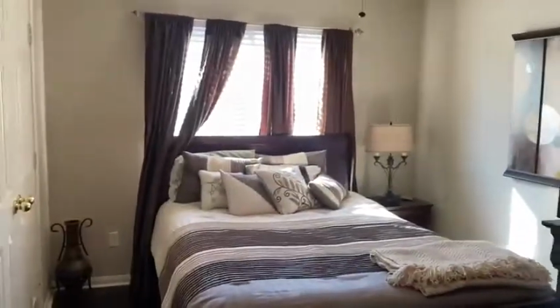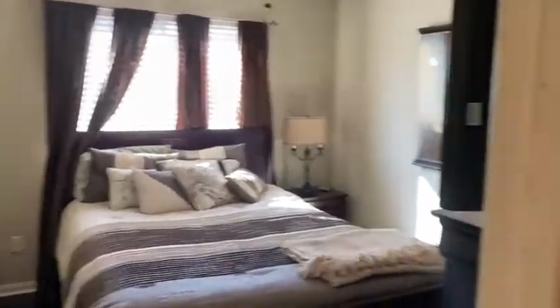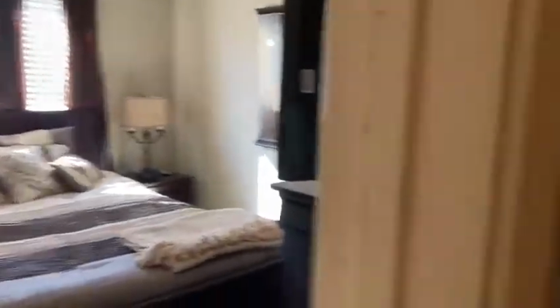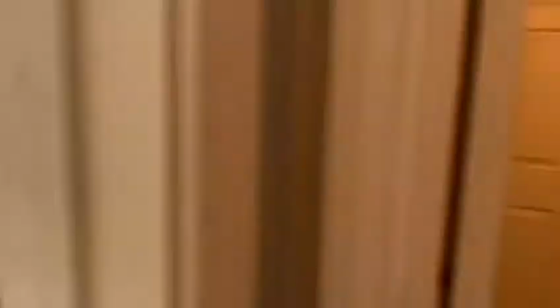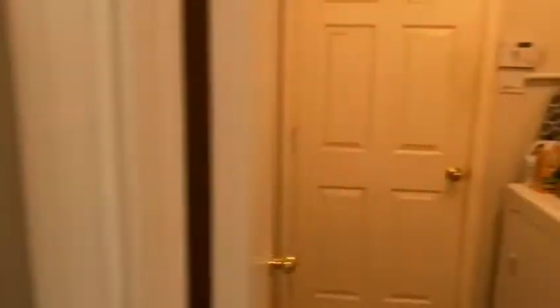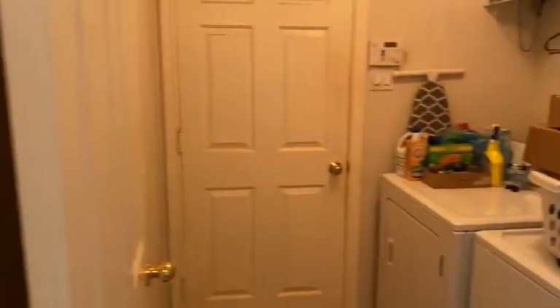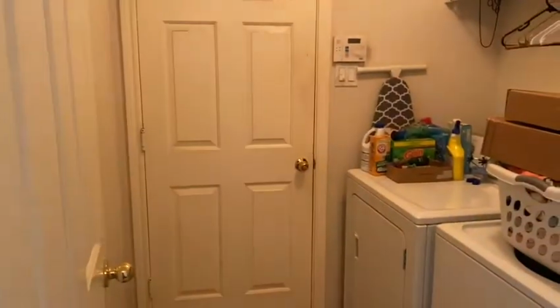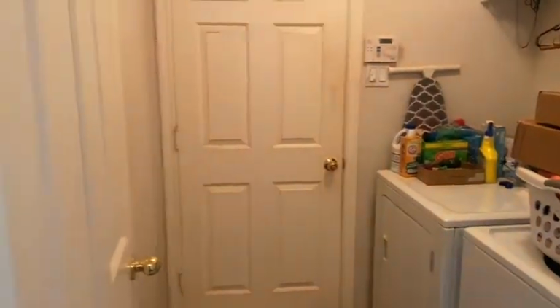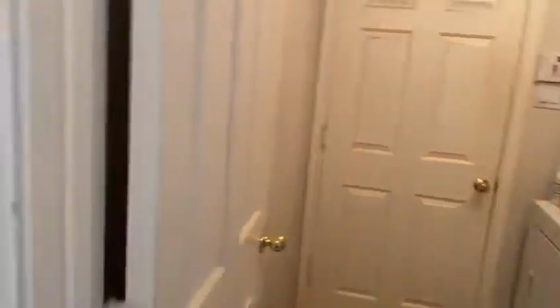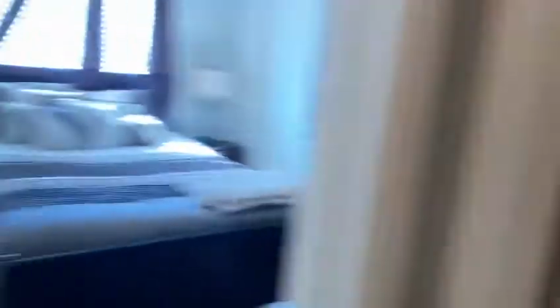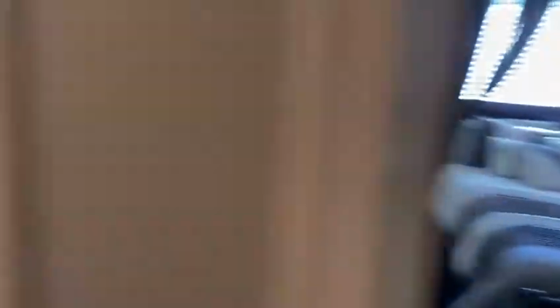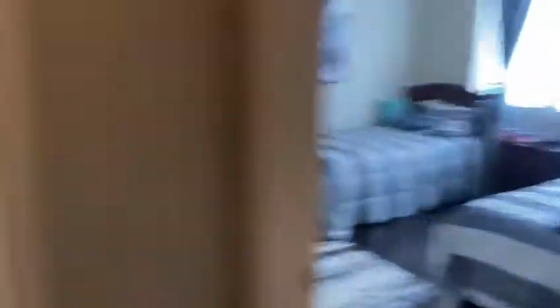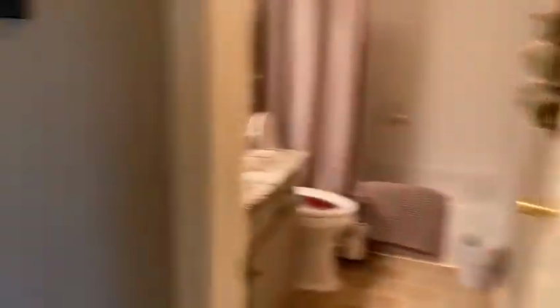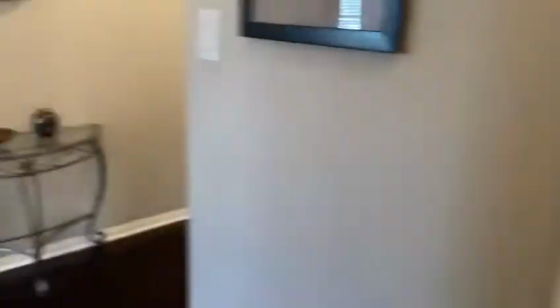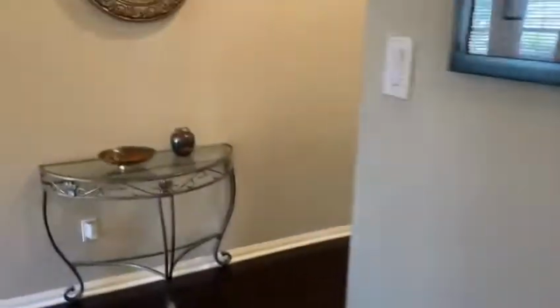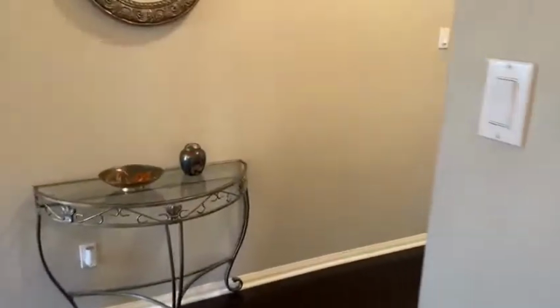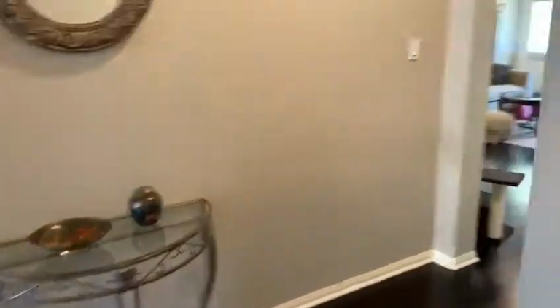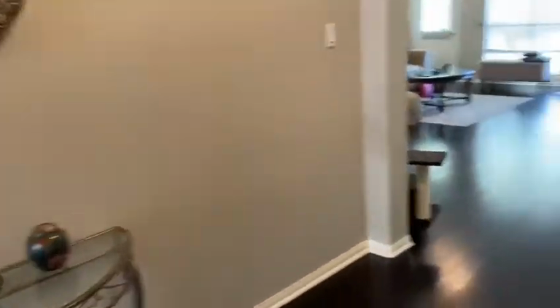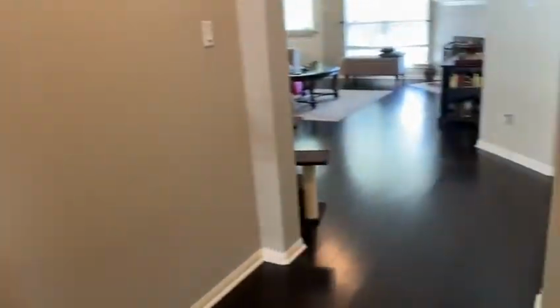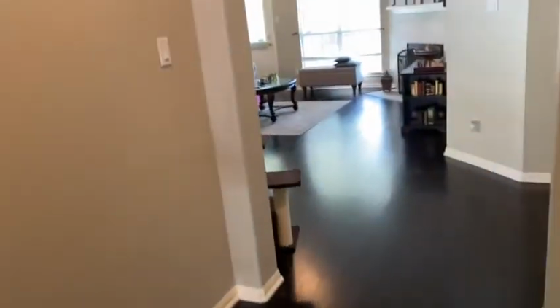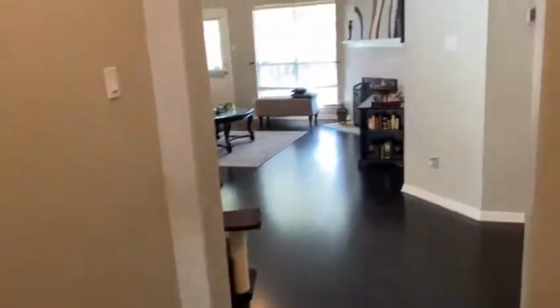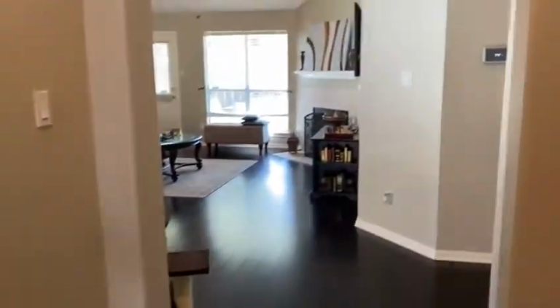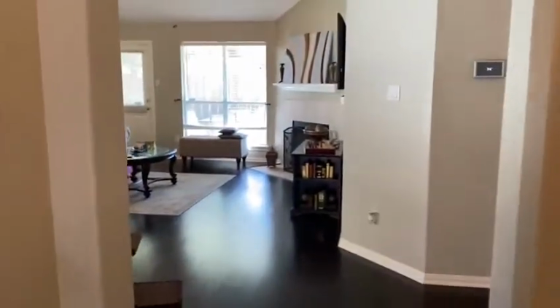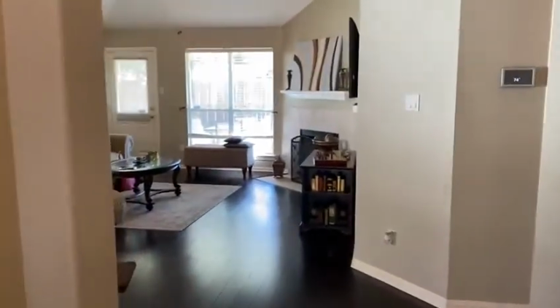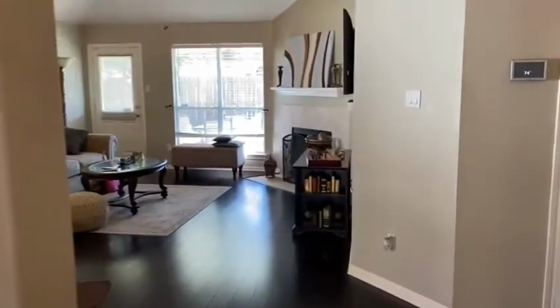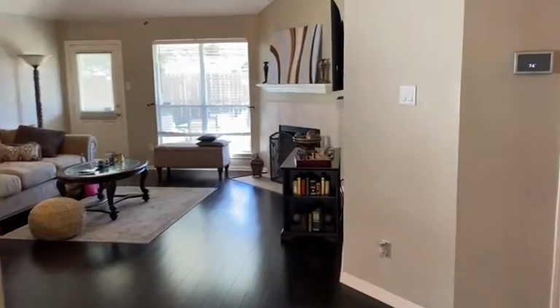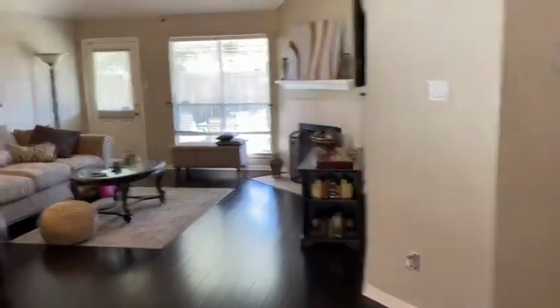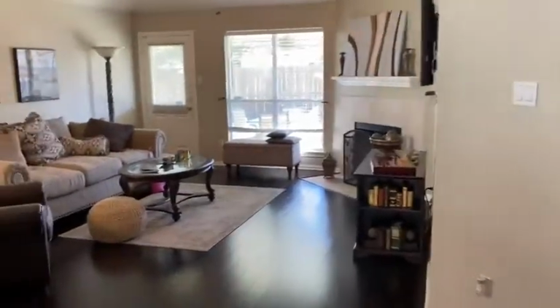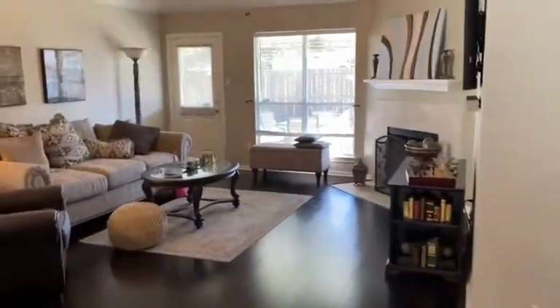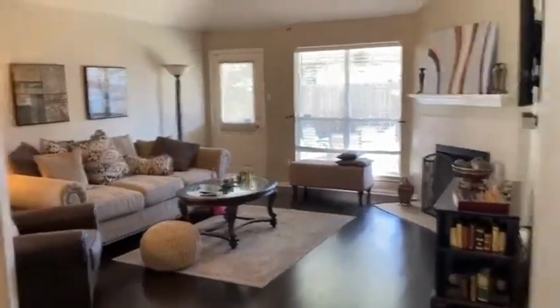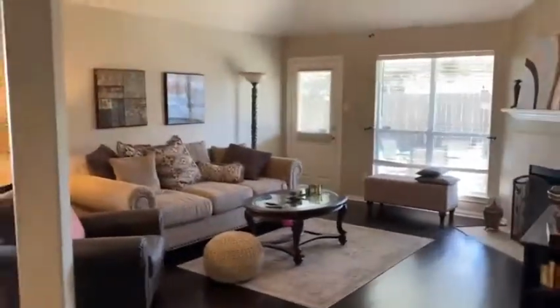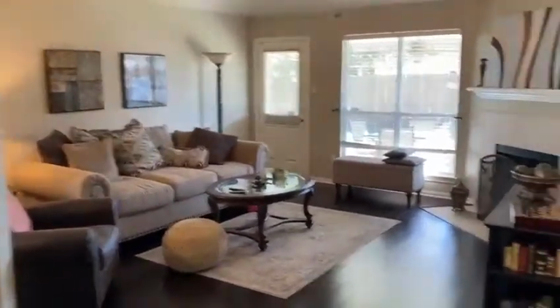Lots of natural light. This is your laundry room — beautiful layout — and as you come here, look at the living room.